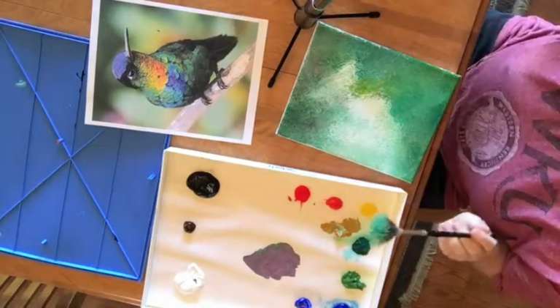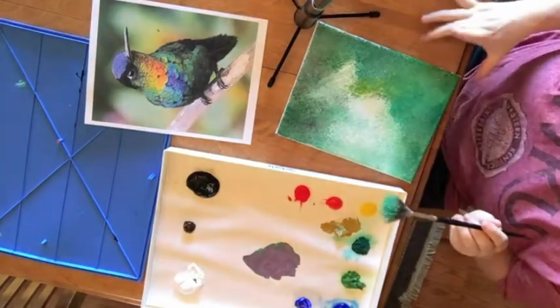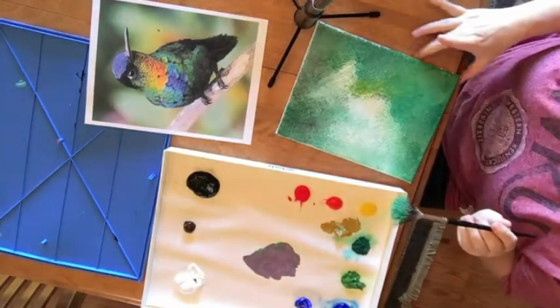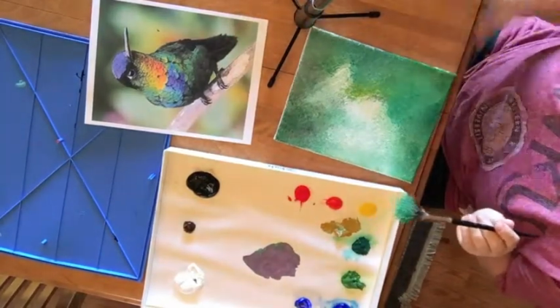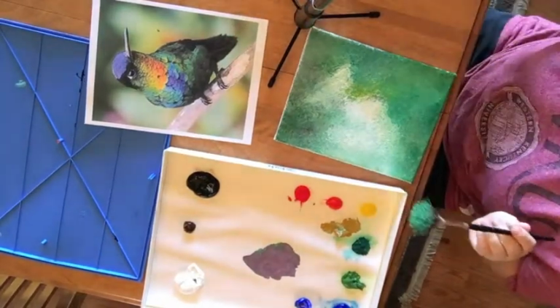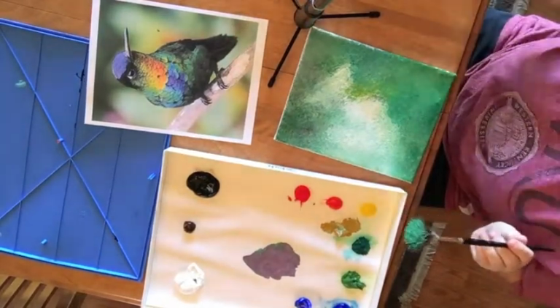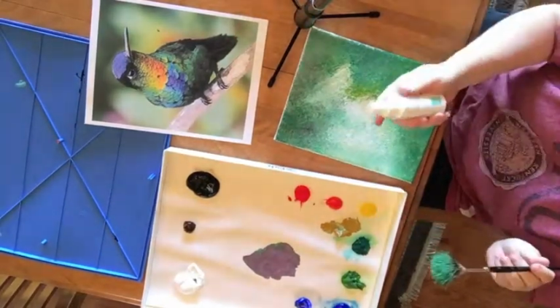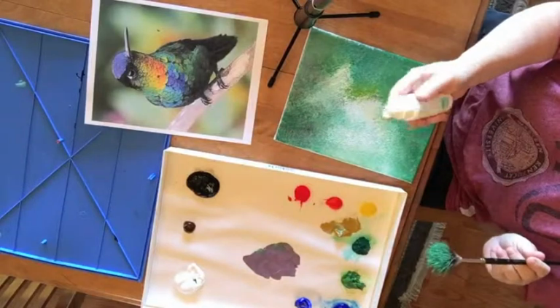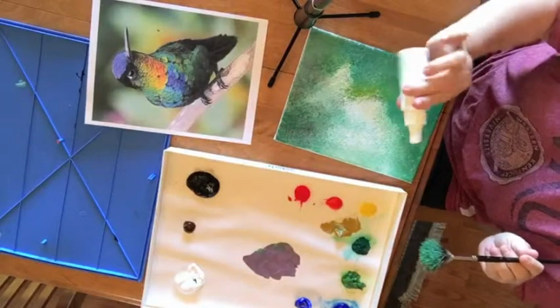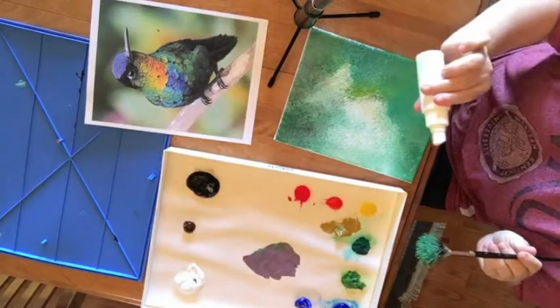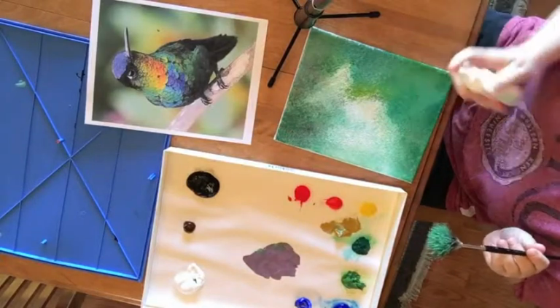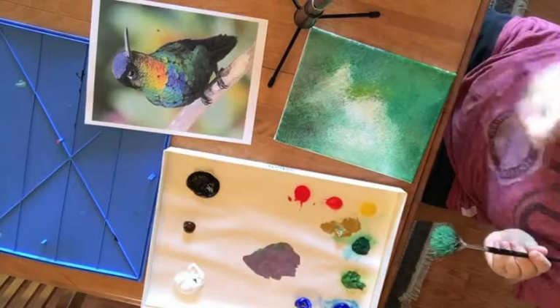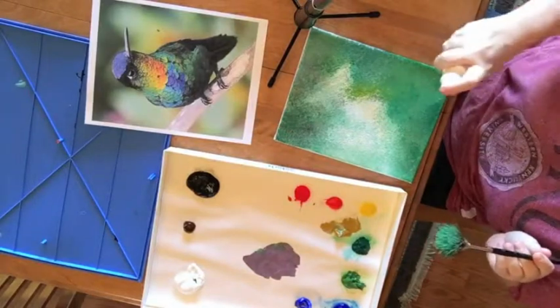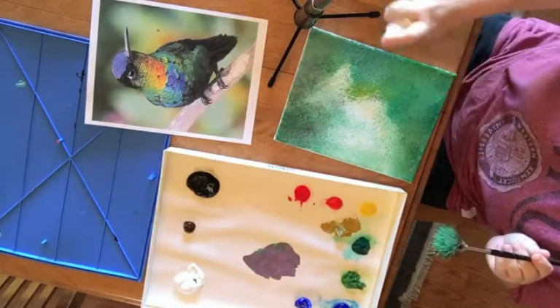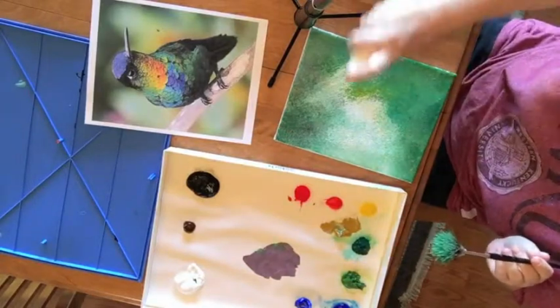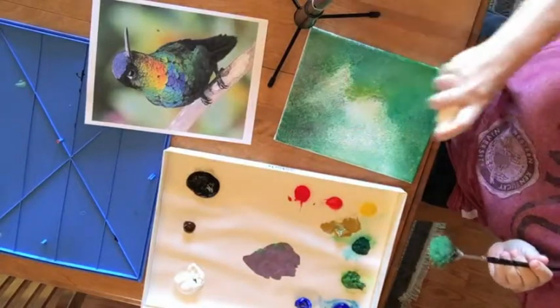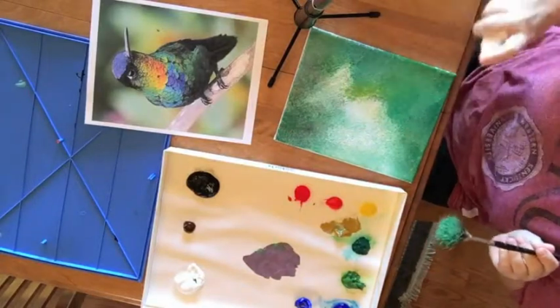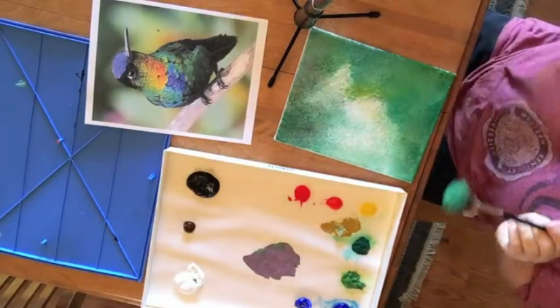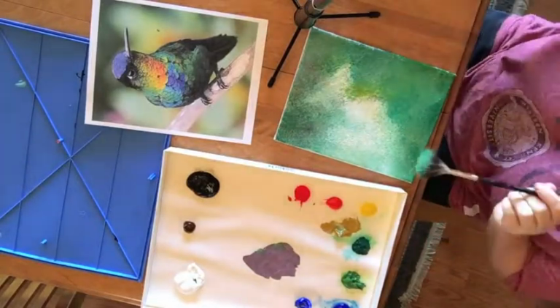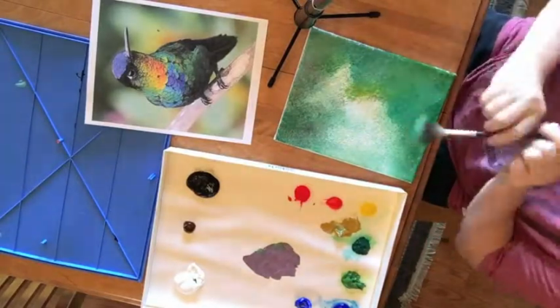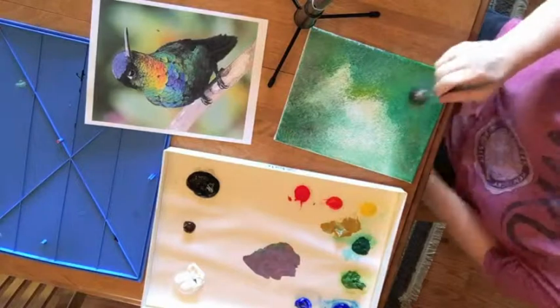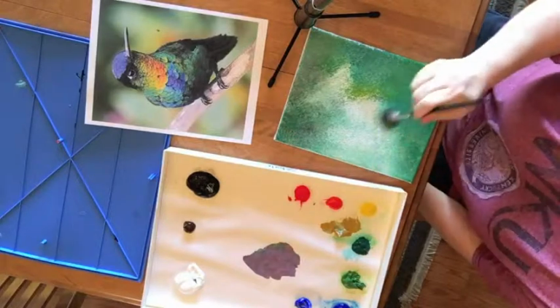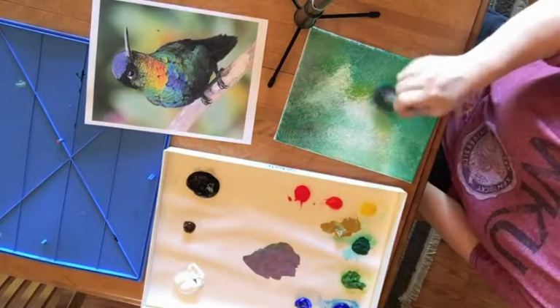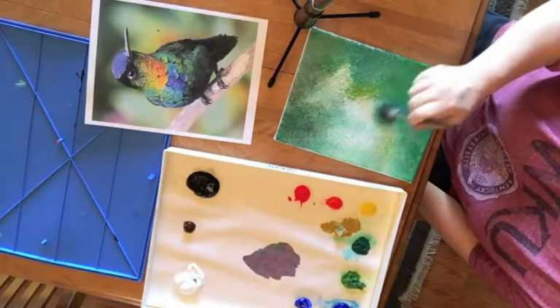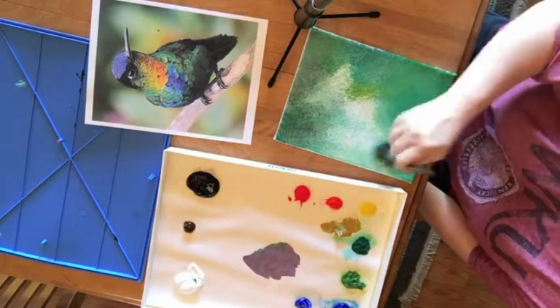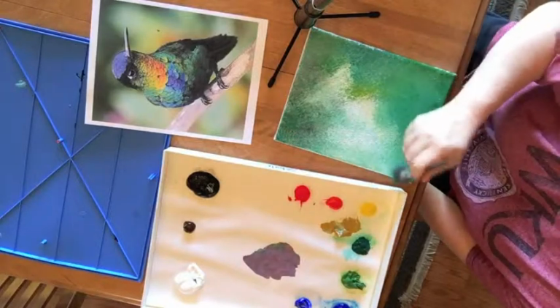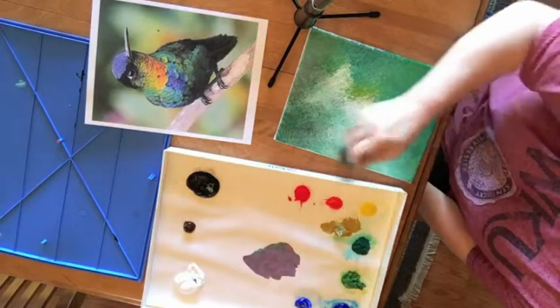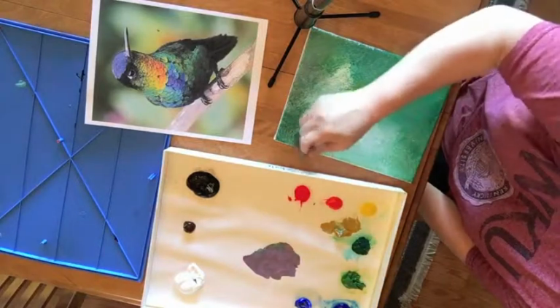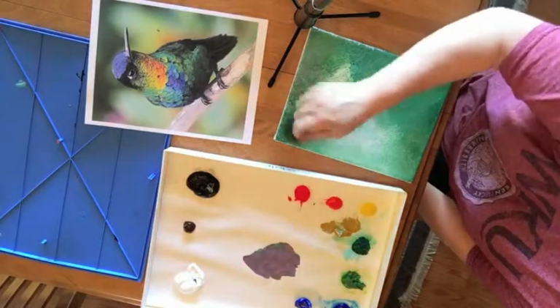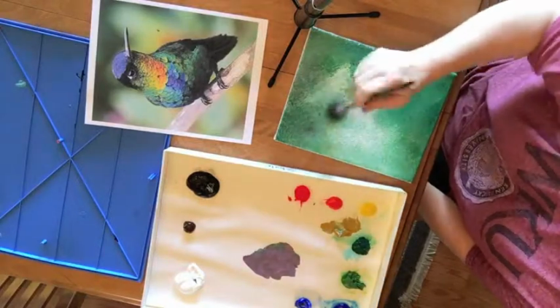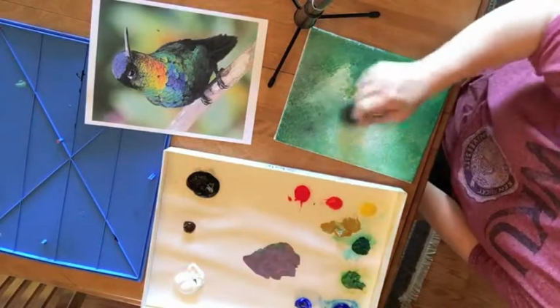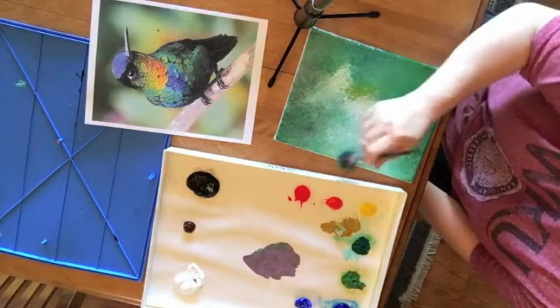If you are having a hard time blending it, just get a little spray bottle of water and spray directly on the canvas, and that will loosen up that paint enough for you to go through and blend it better.